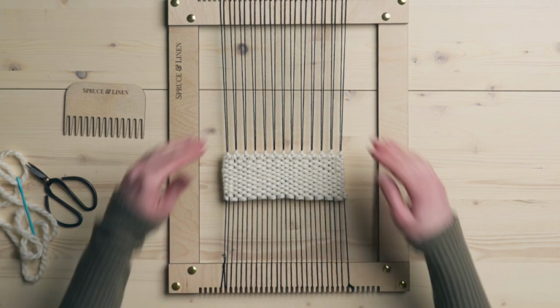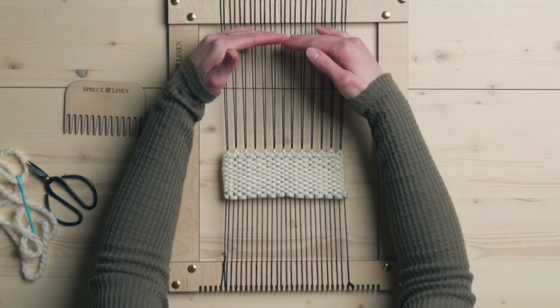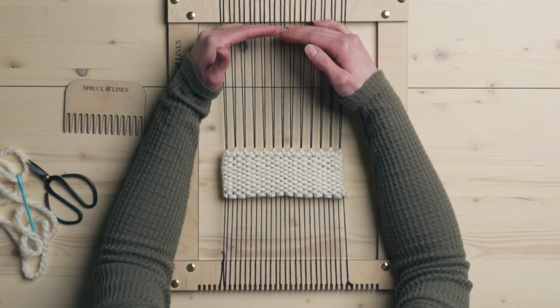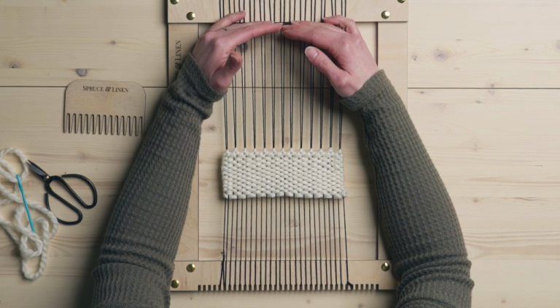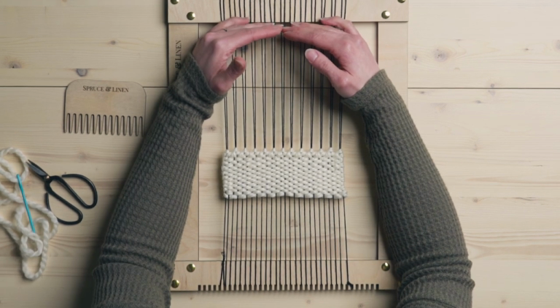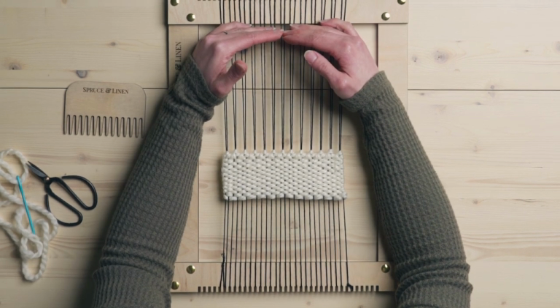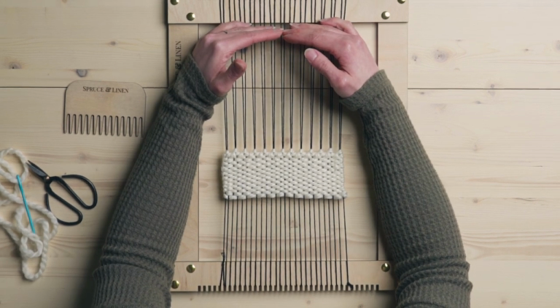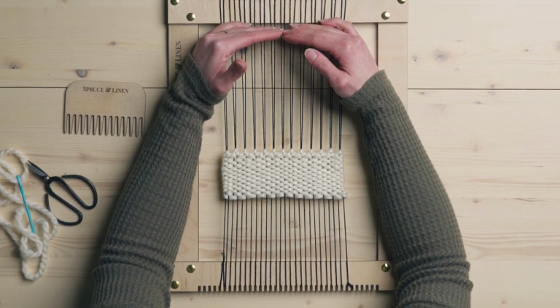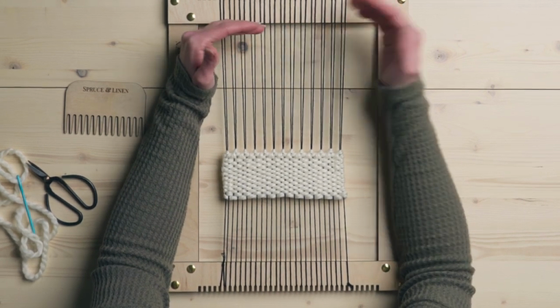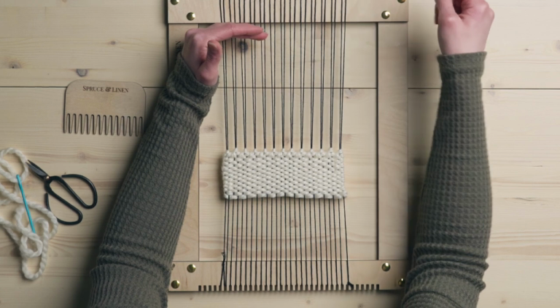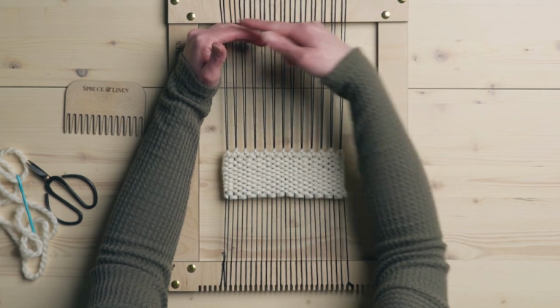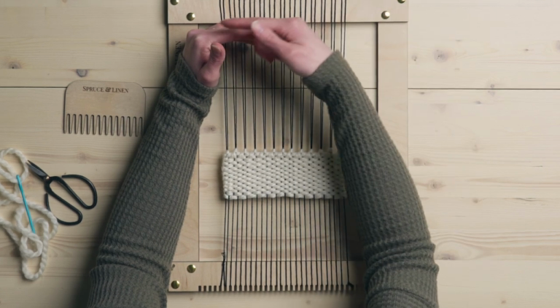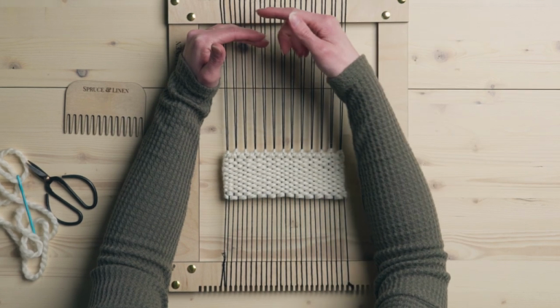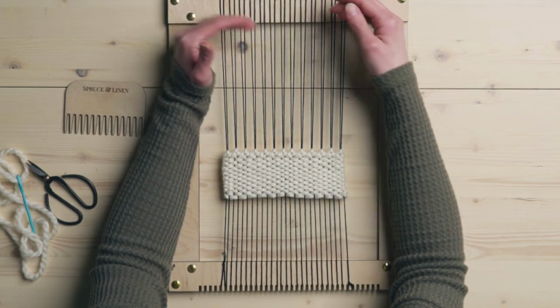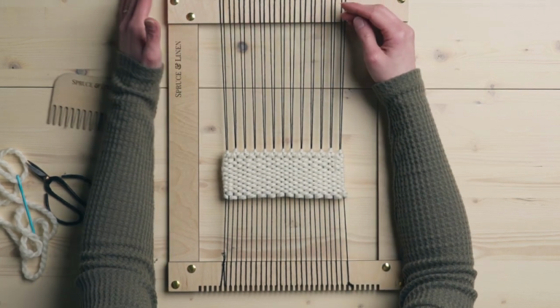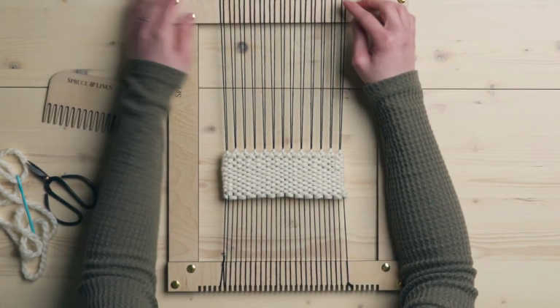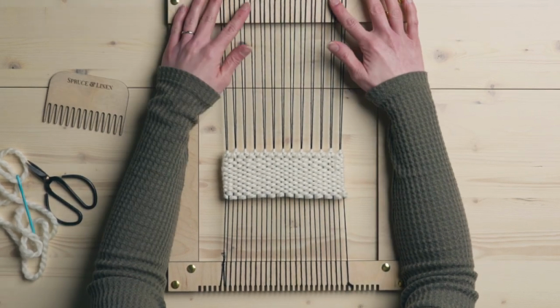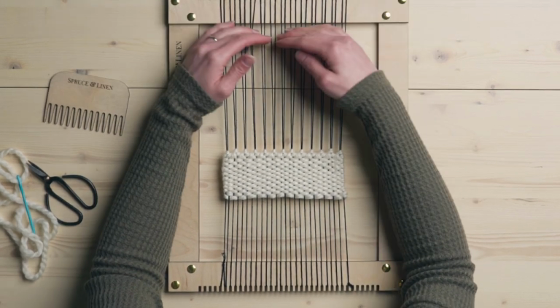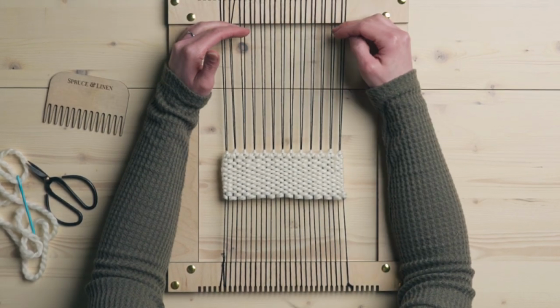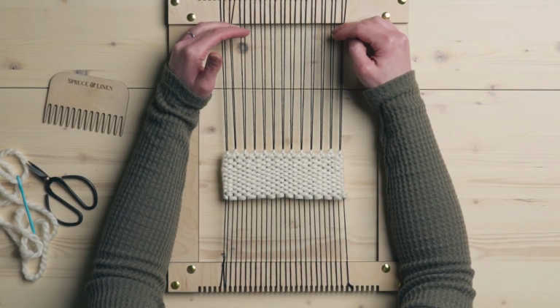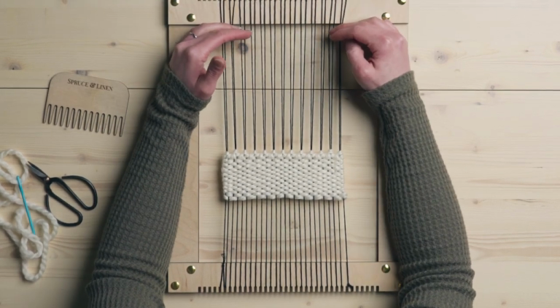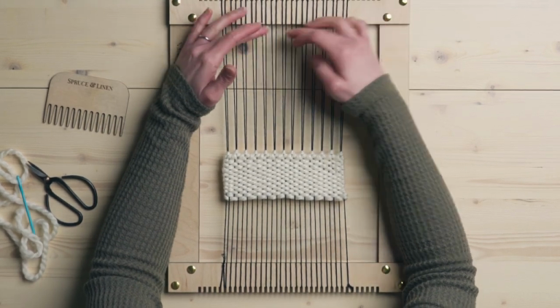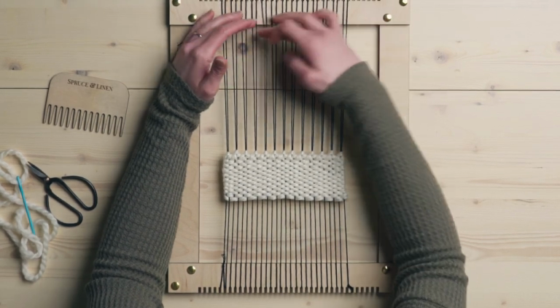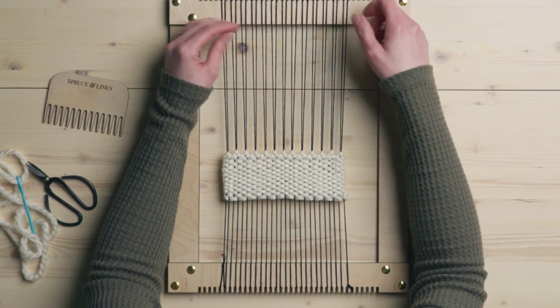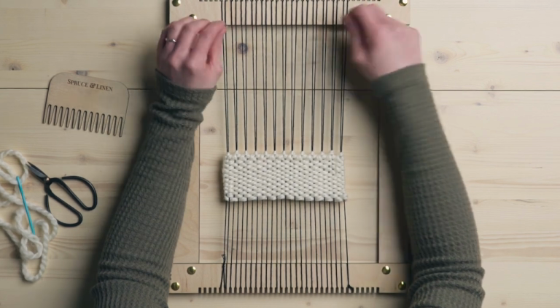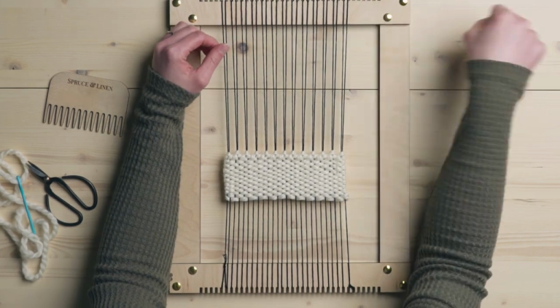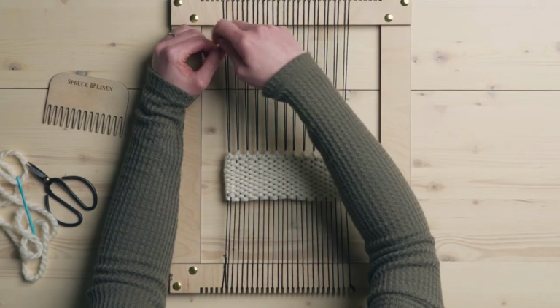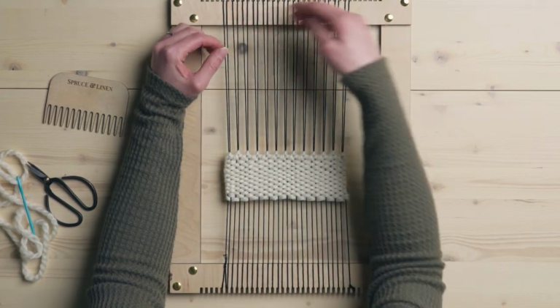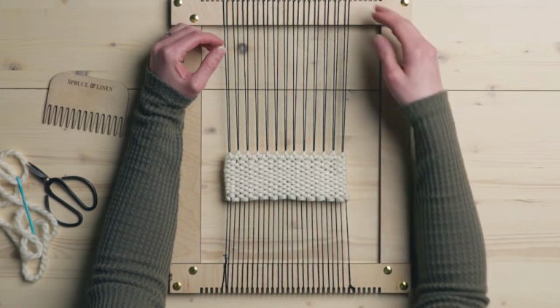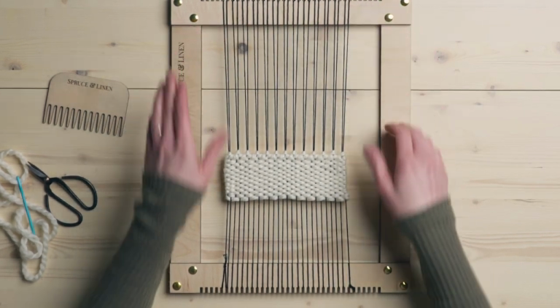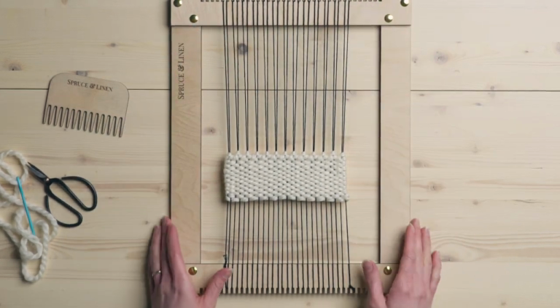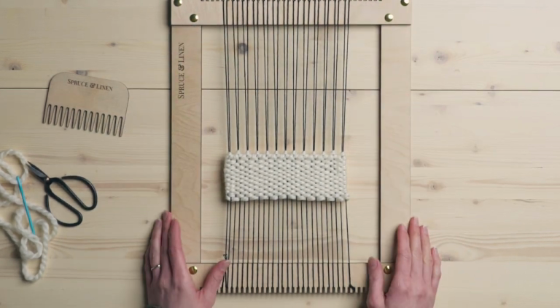Especially if you wanted to weave all the way to the top and hang it directly on a dowel, the hem stitch is the perfect way to go. You would hem stitch, take it off your loom, and just put the dowel in between the loops, and then you're done.